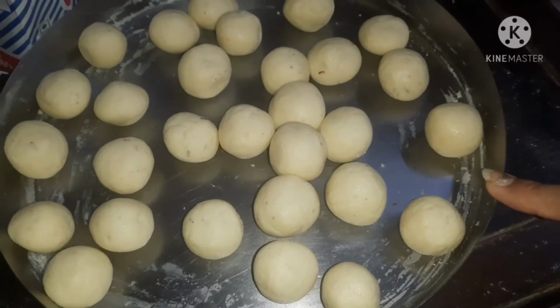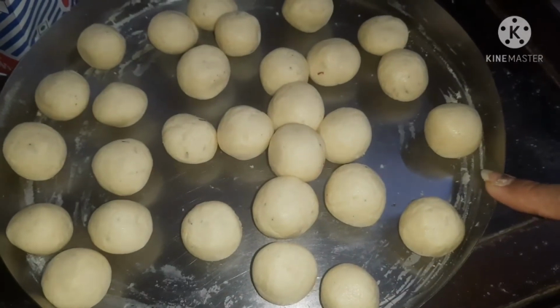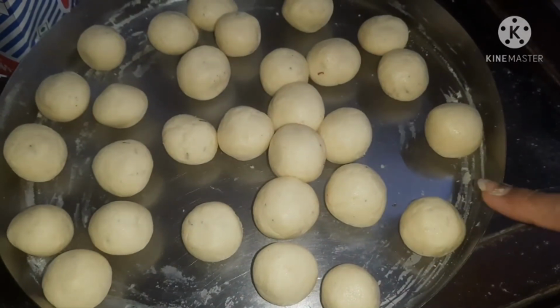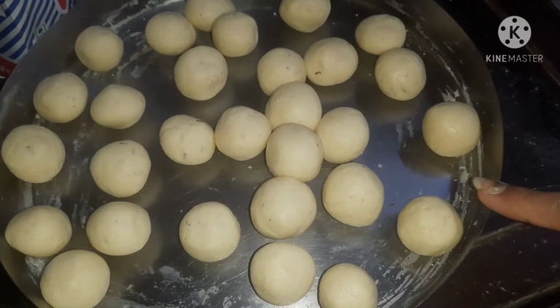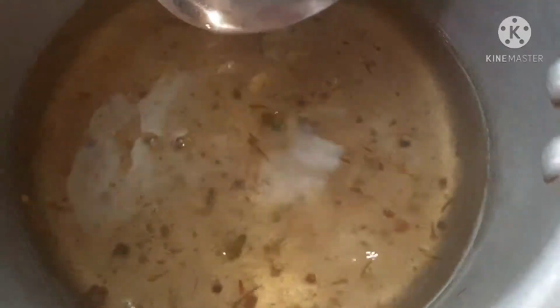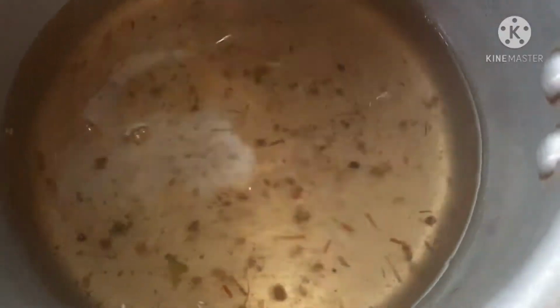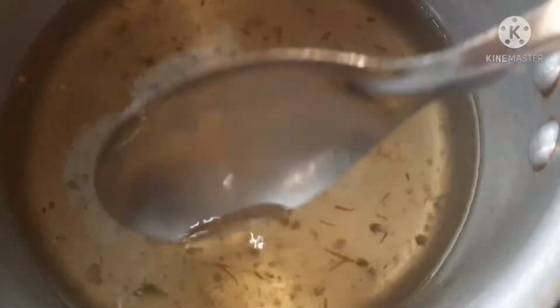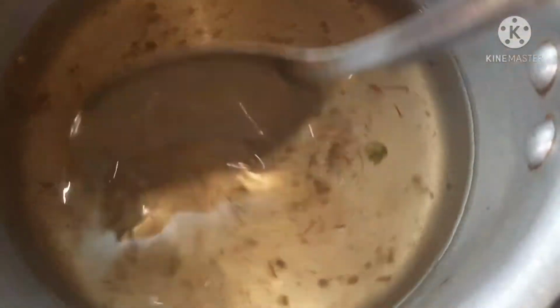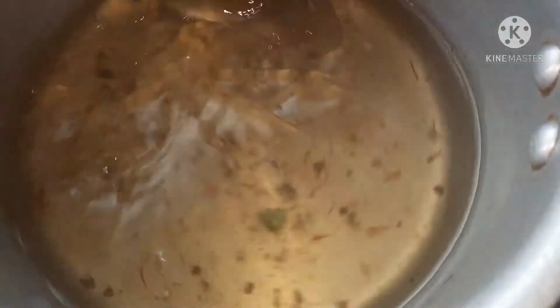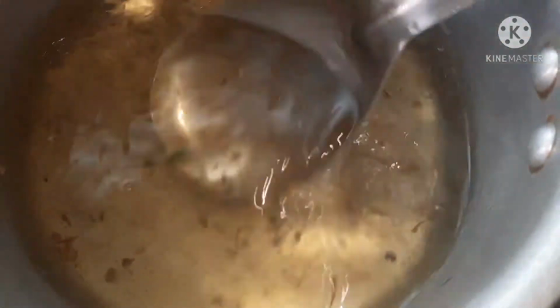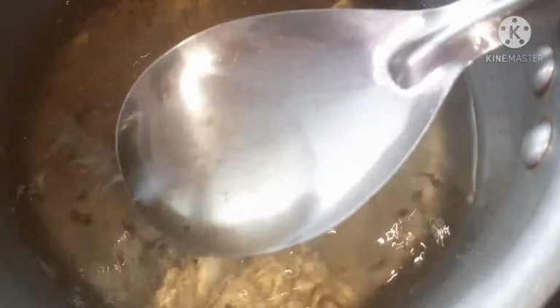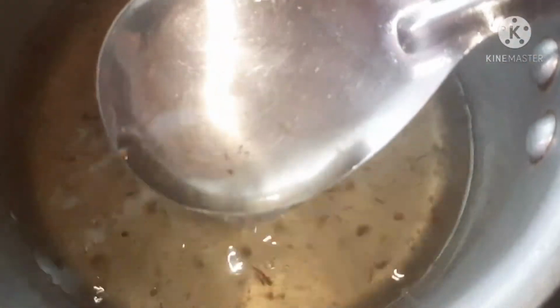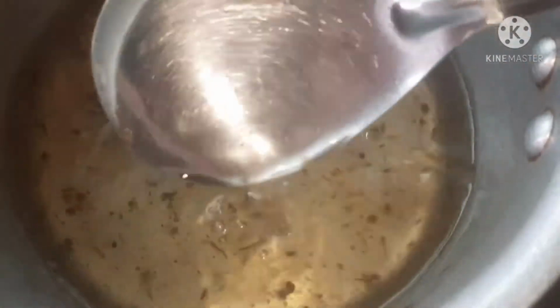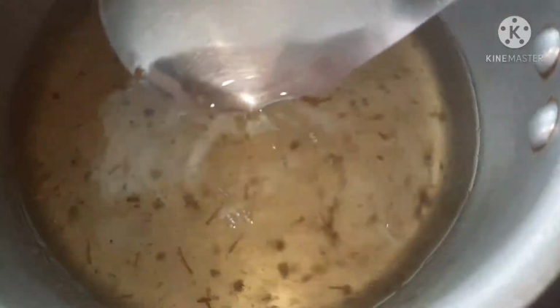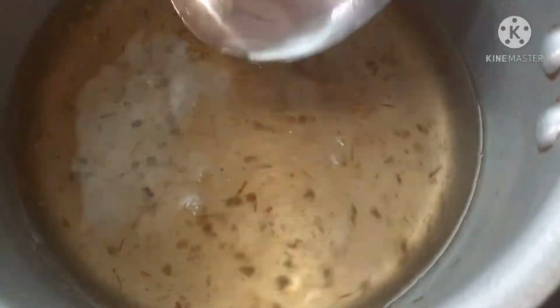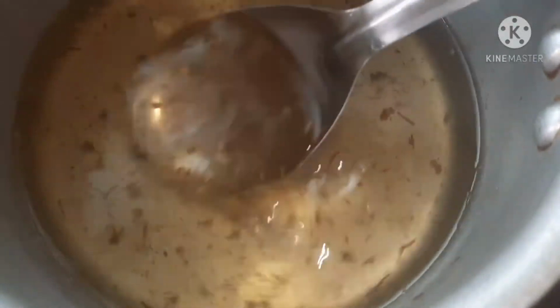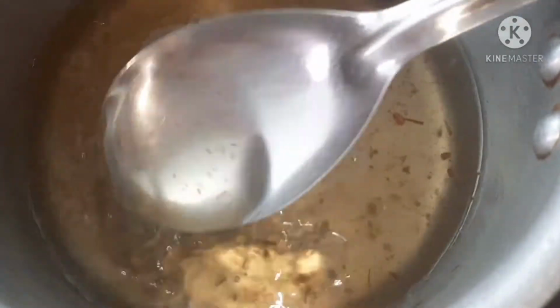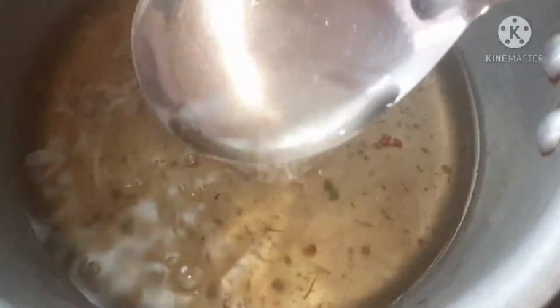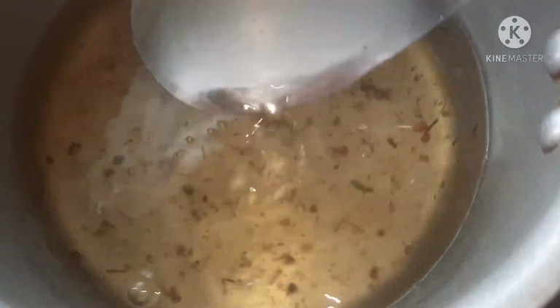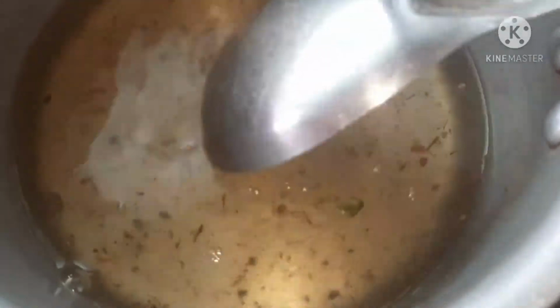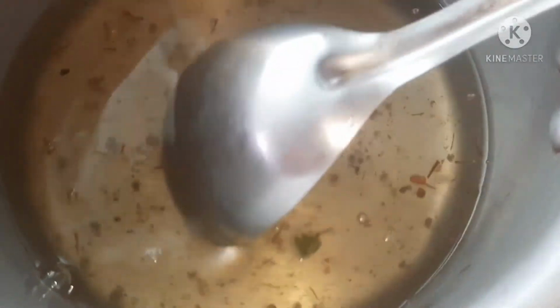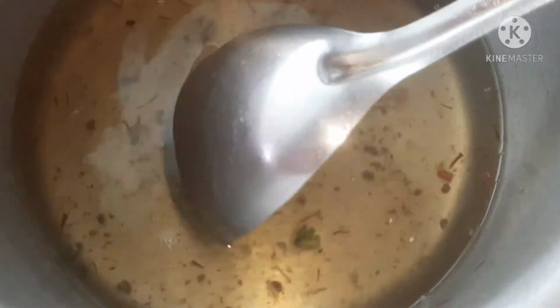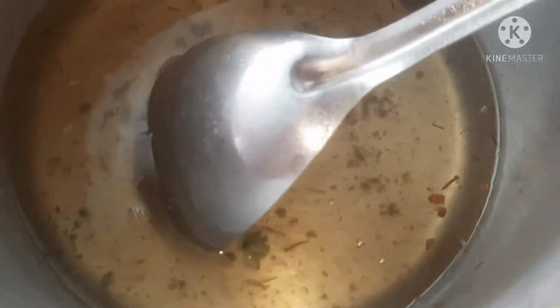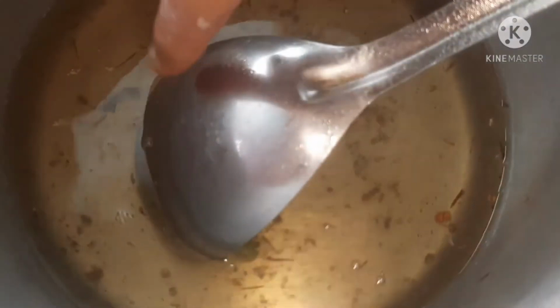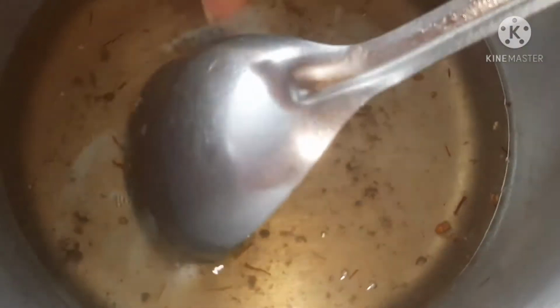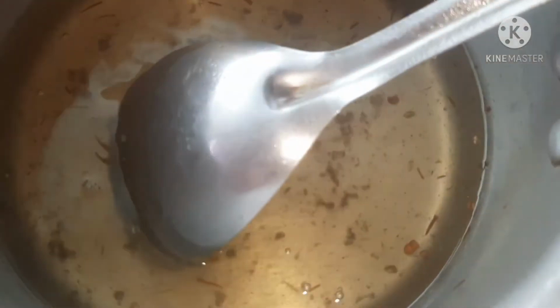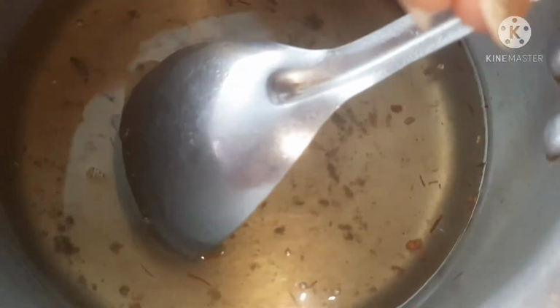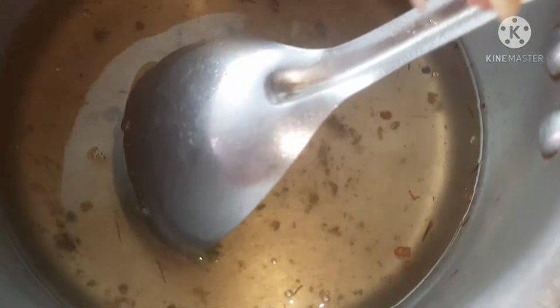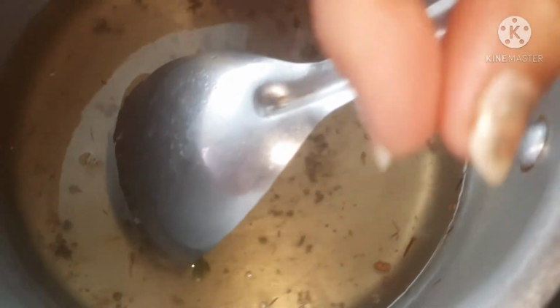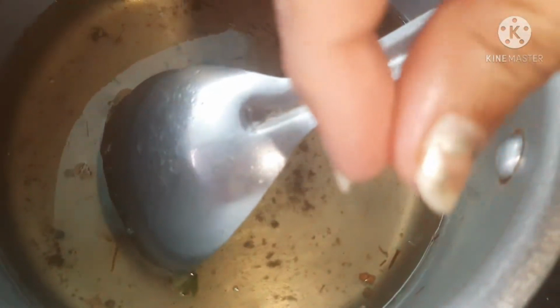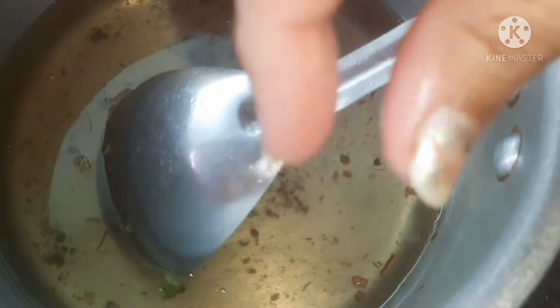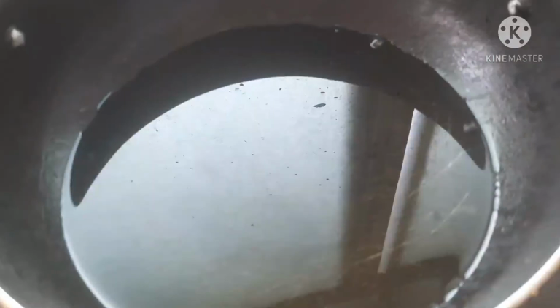Now let's check our sugar syrup. We have to boil it properly and check with your fingers that it is sticky. We should only make our syrup a little sticky, not too thick.